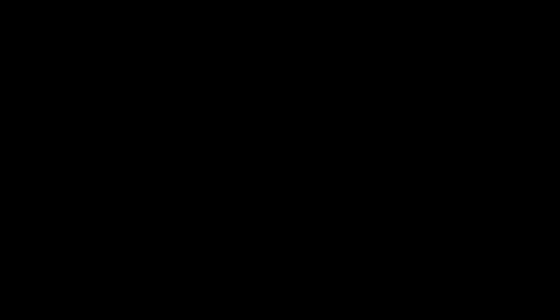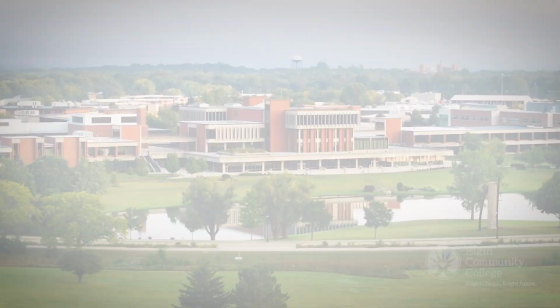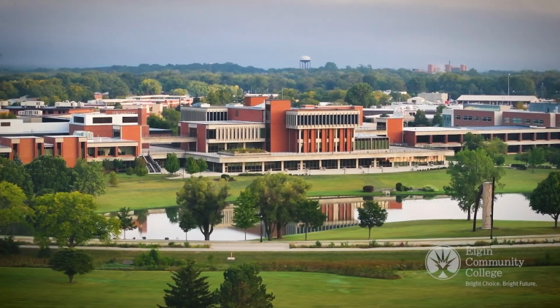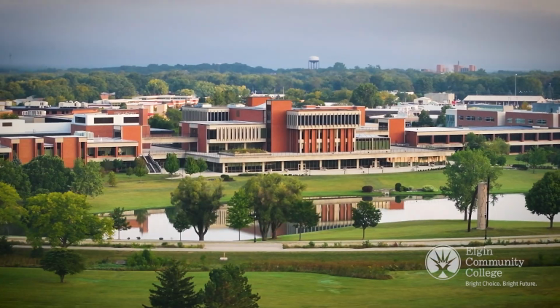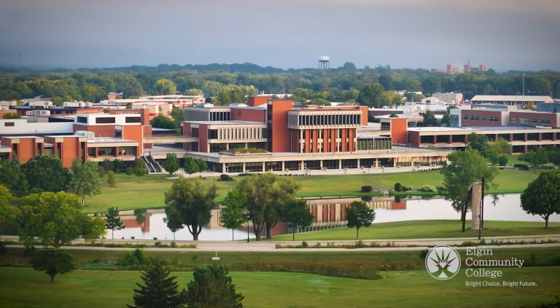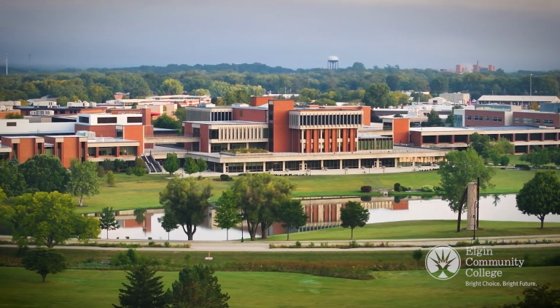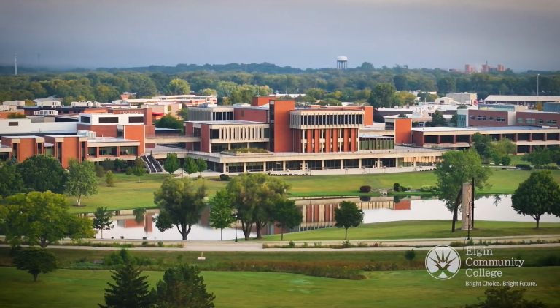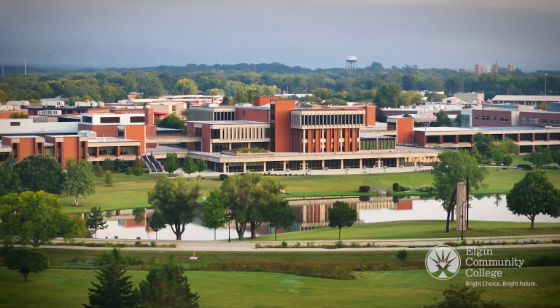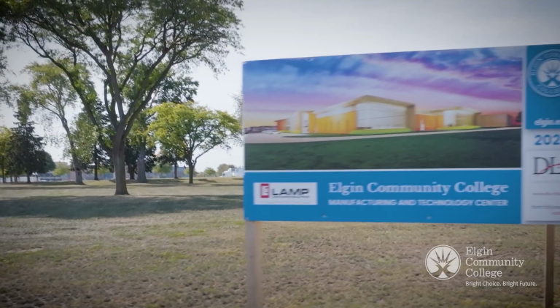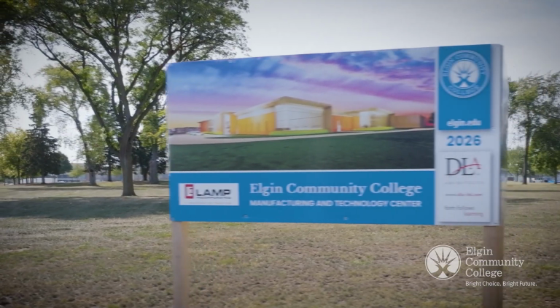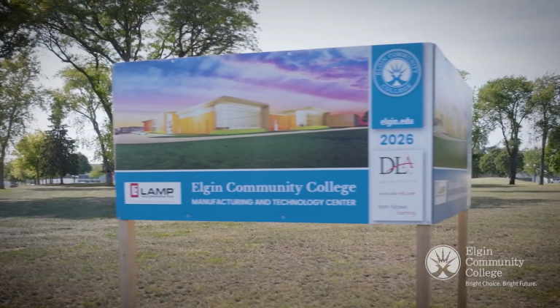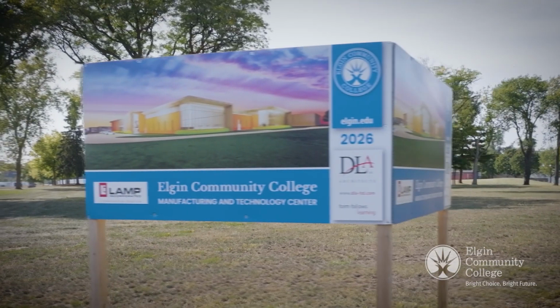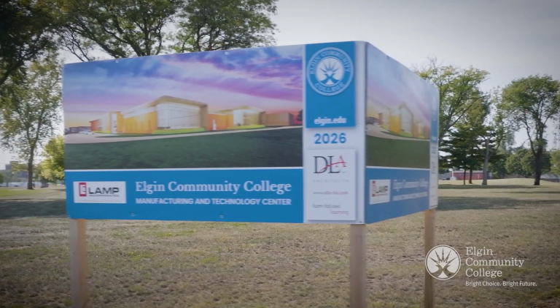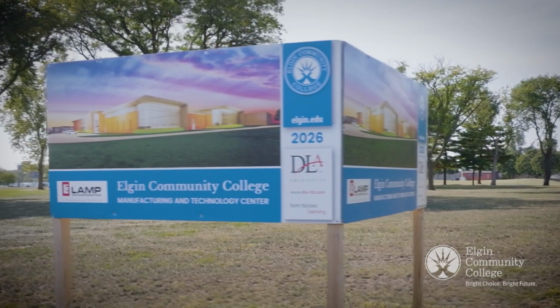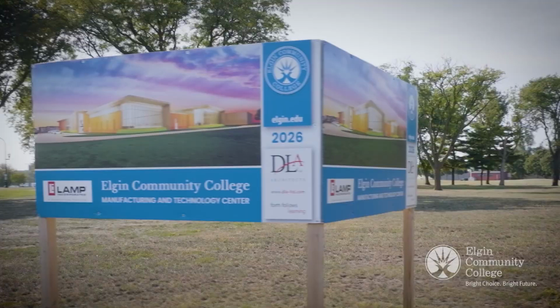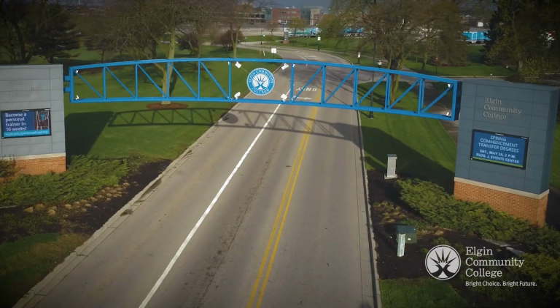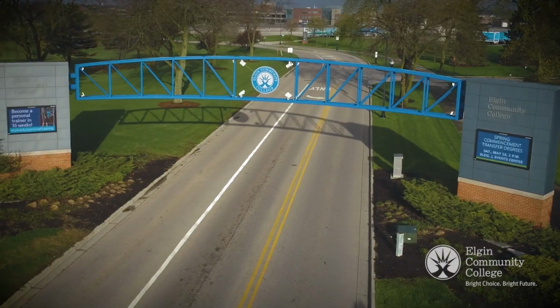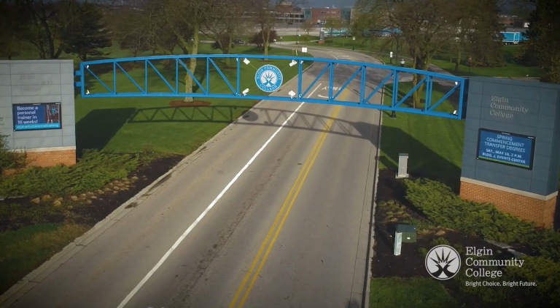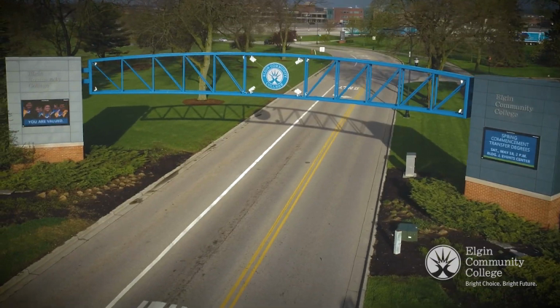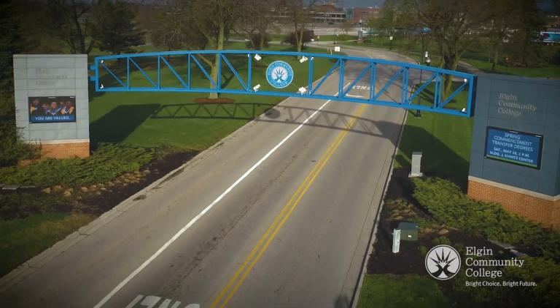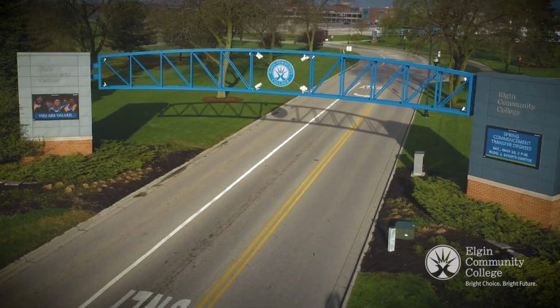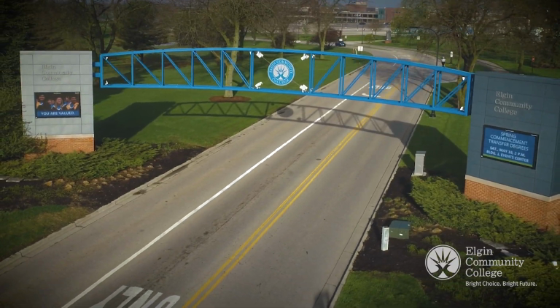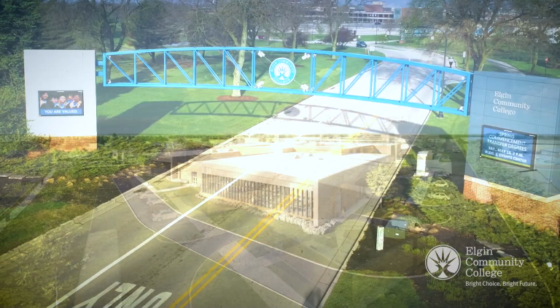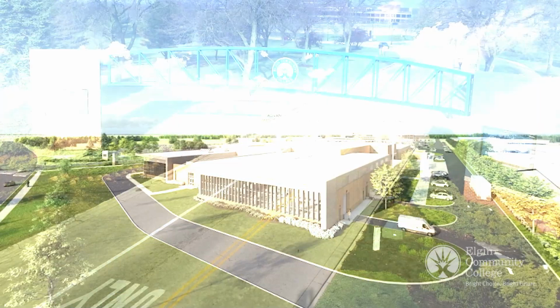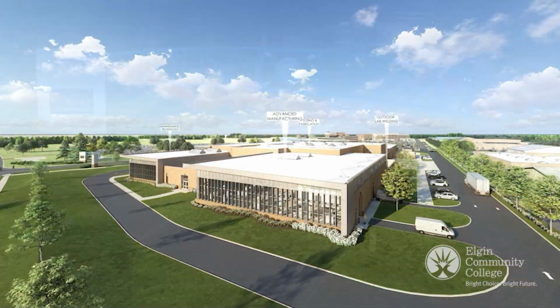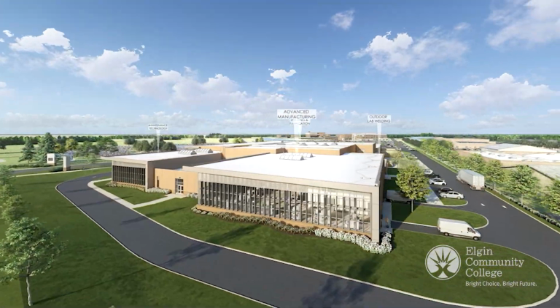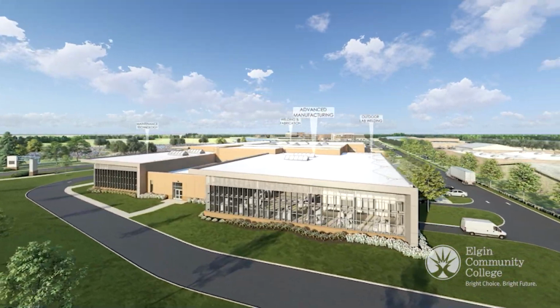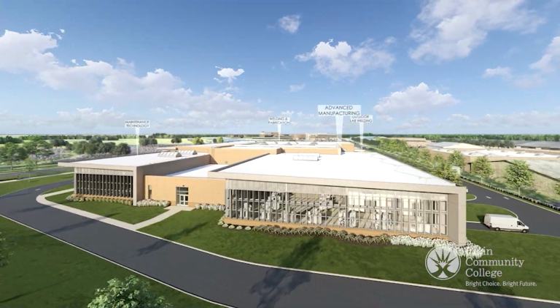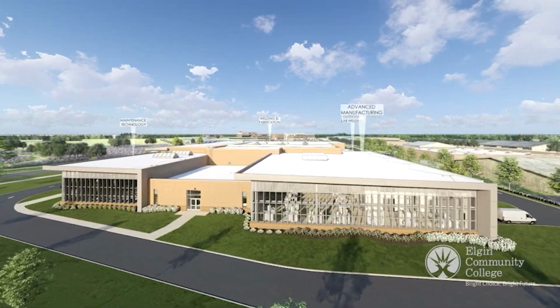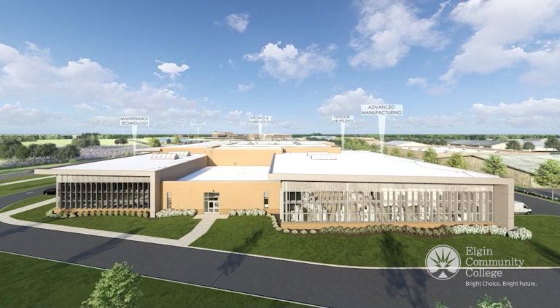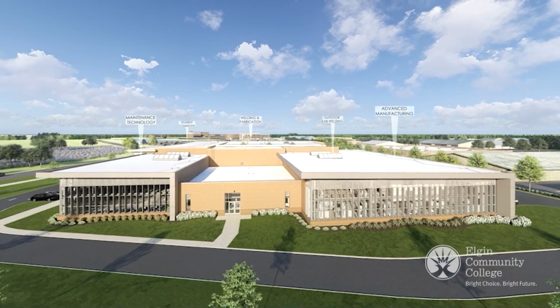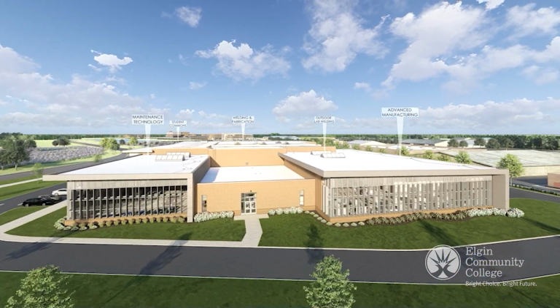At Elgin Community College, we are doing more than building a new facility. We are forging new opportunities for students, the workforce, and our community. Welcome to the future home of innovation and opportunity.